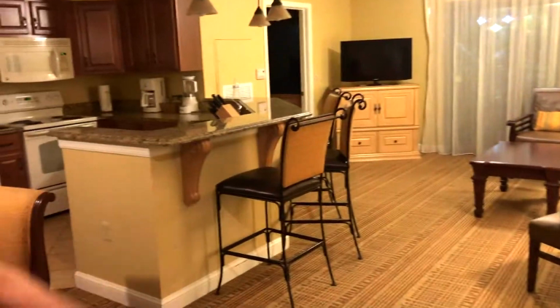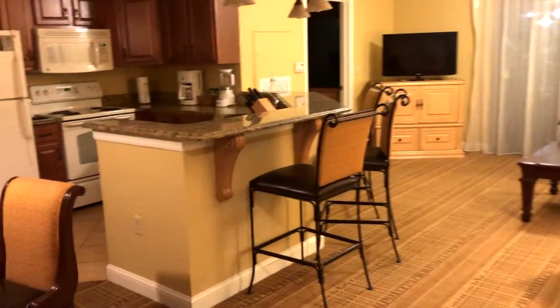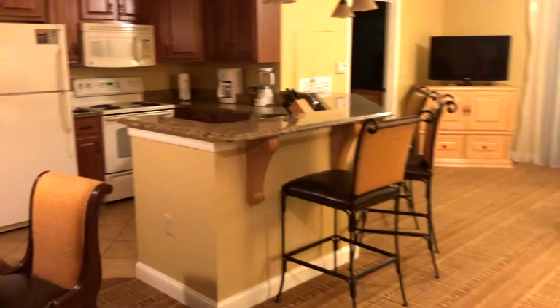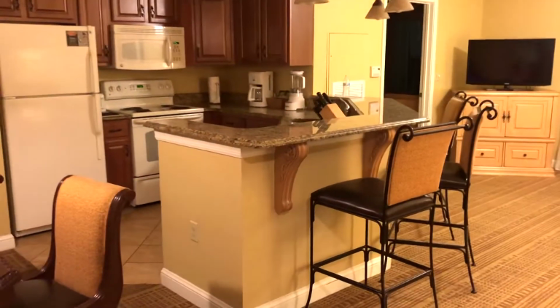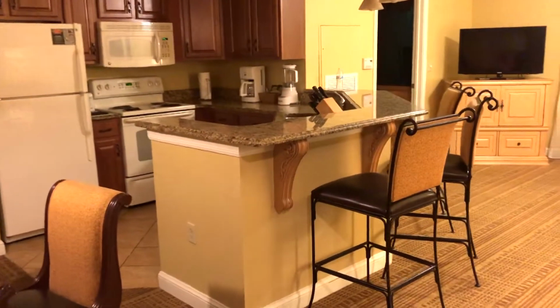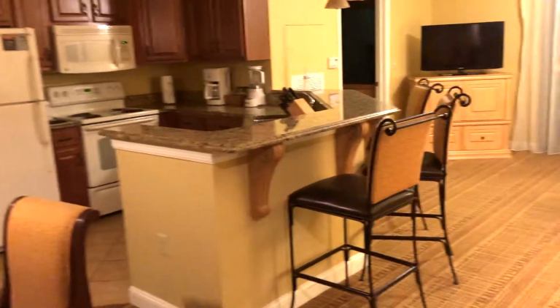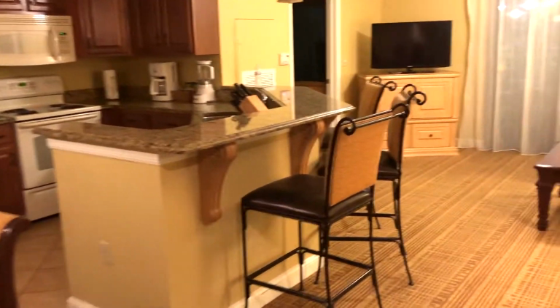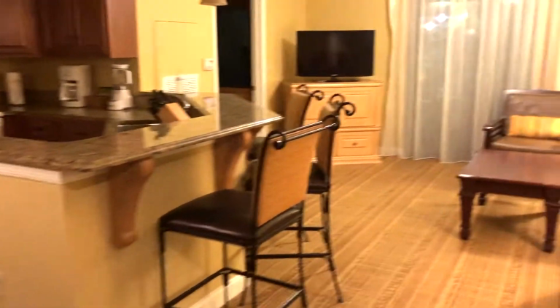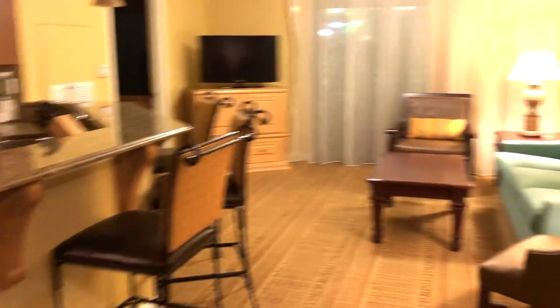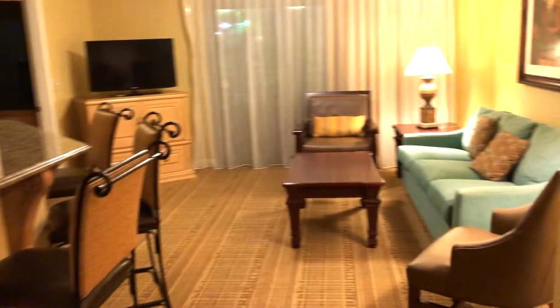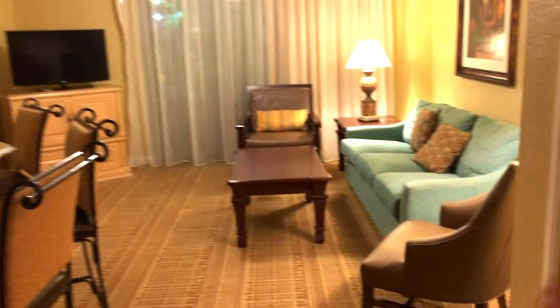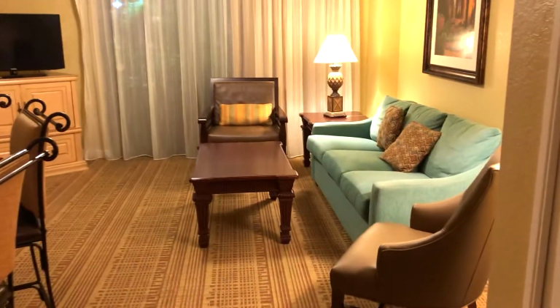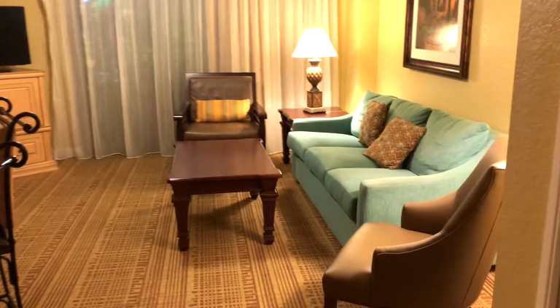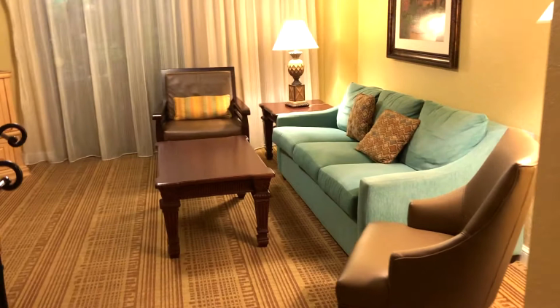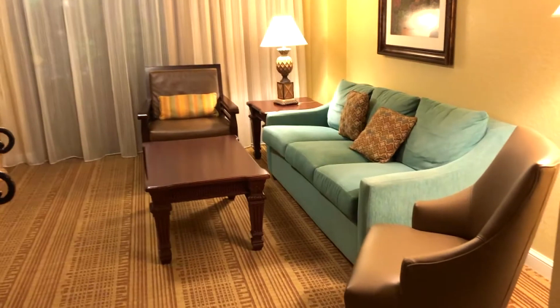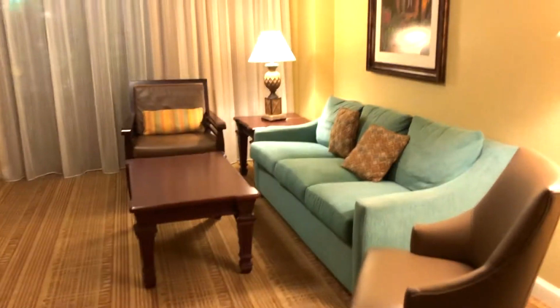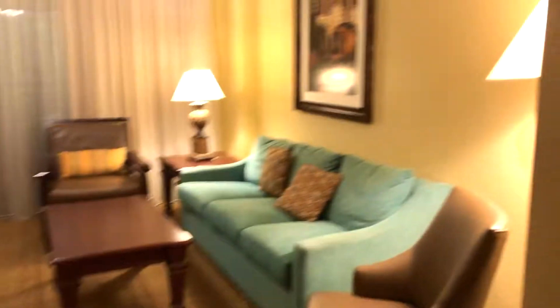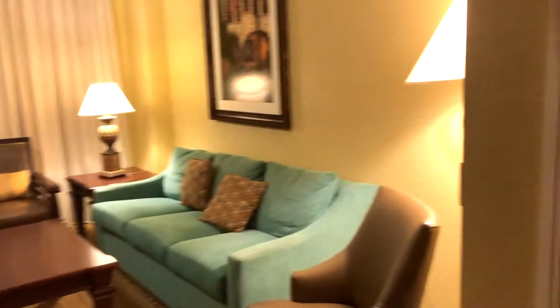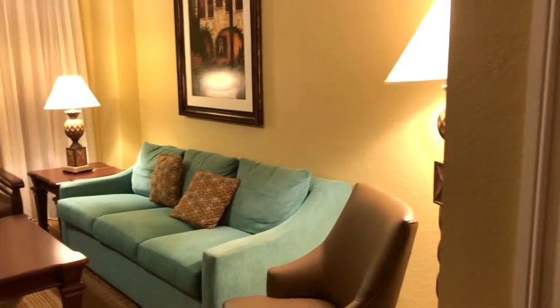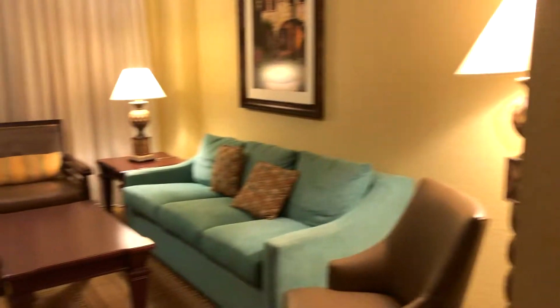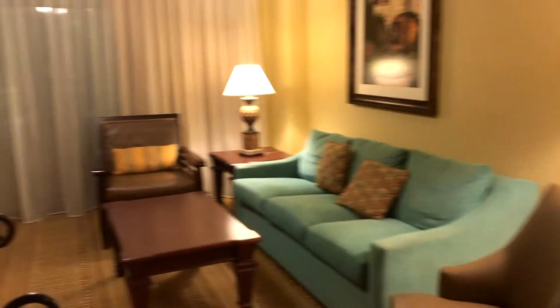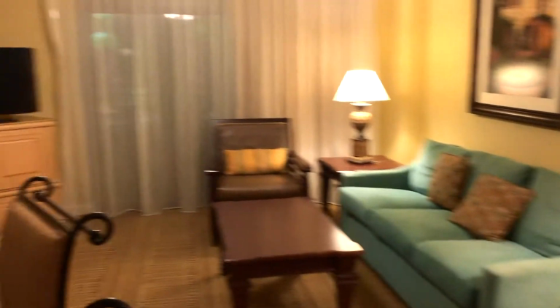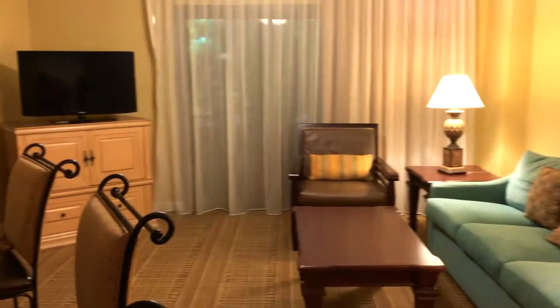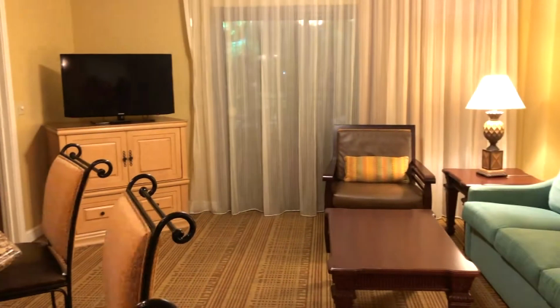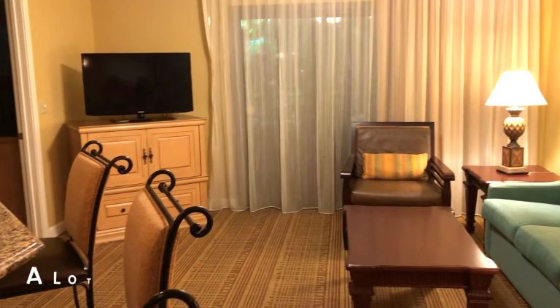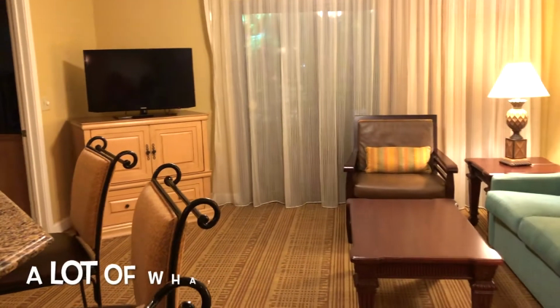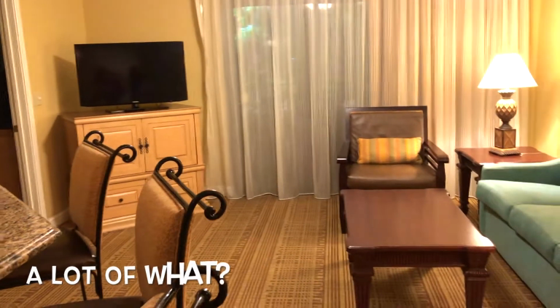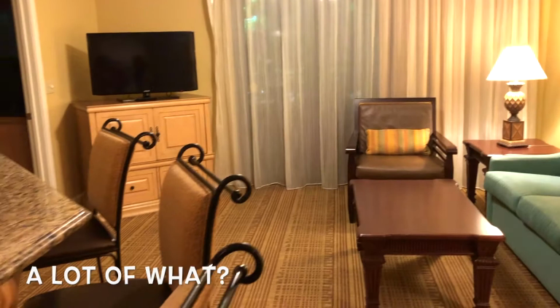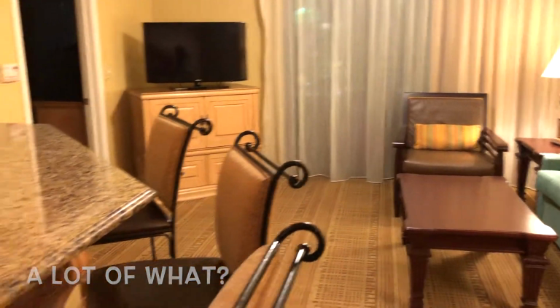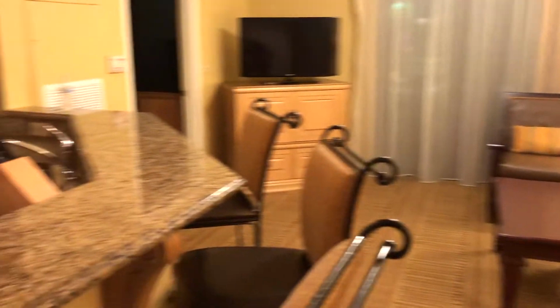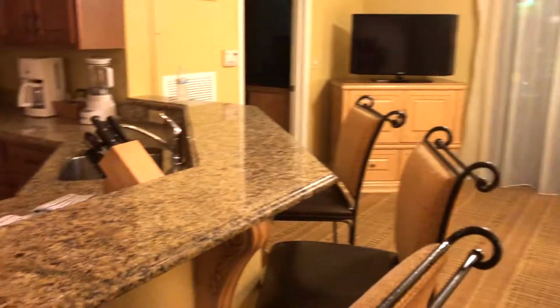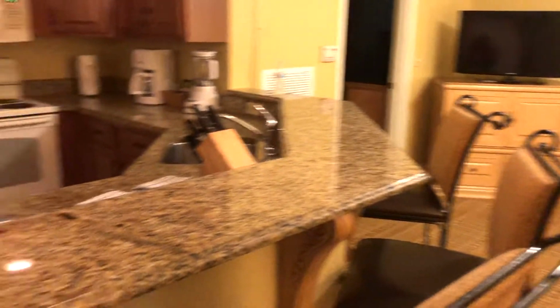So this is our Wyndham Bonnet Creek two-bedroom suite. You can see here is the living room — very, very nice. Big TV, a lot of couches. And then over here...